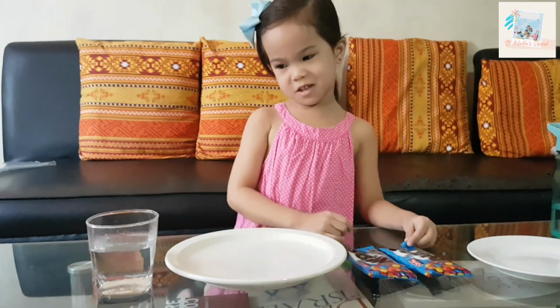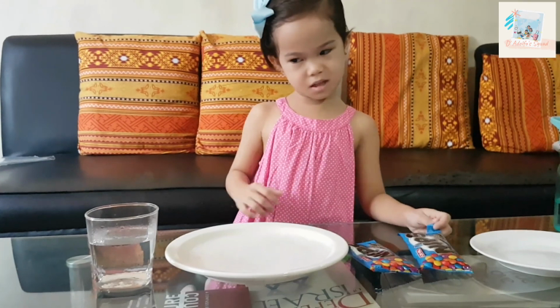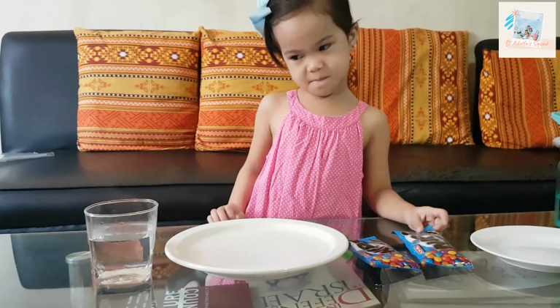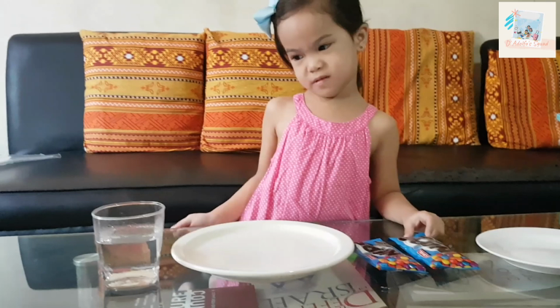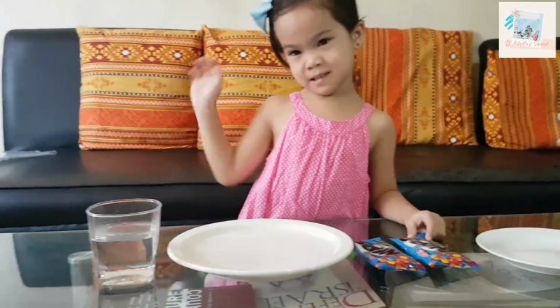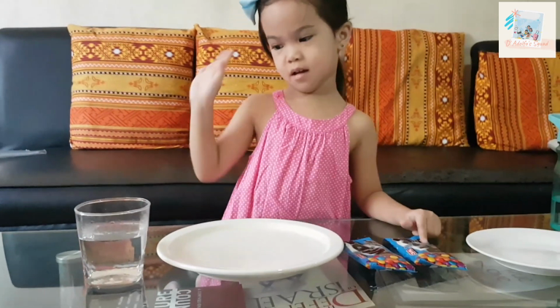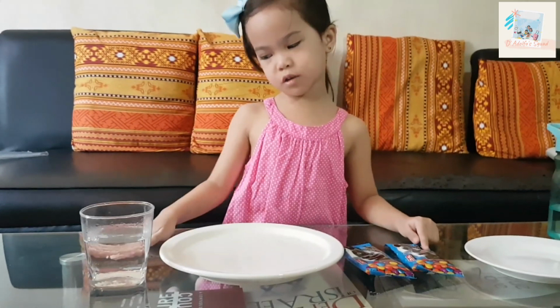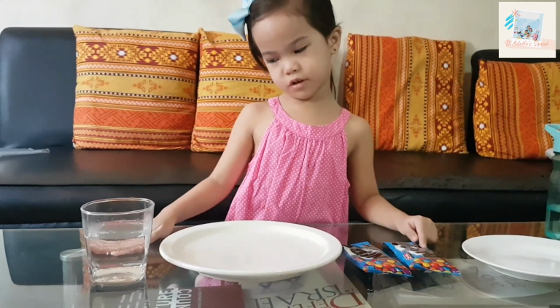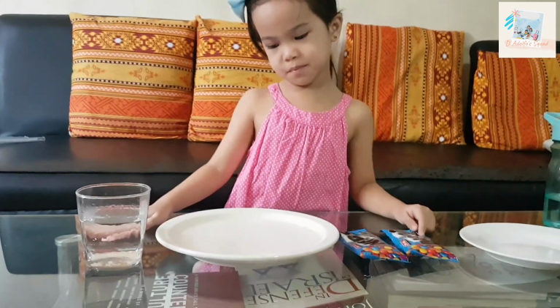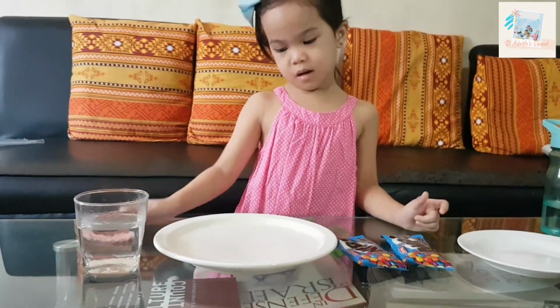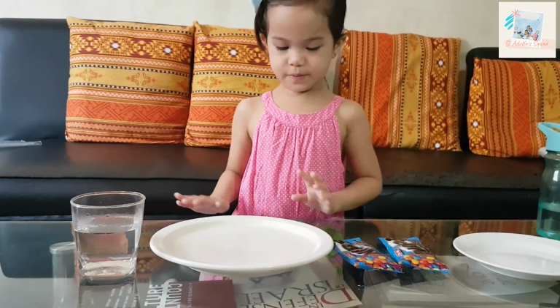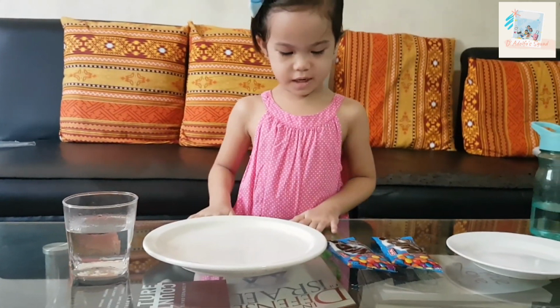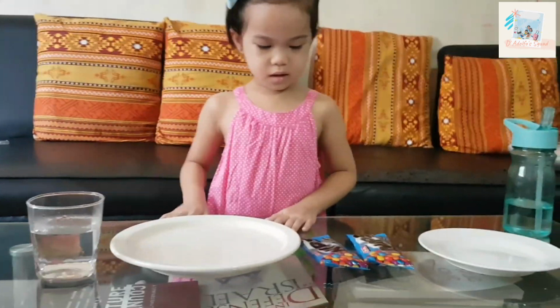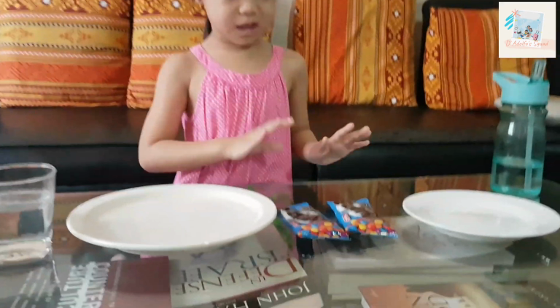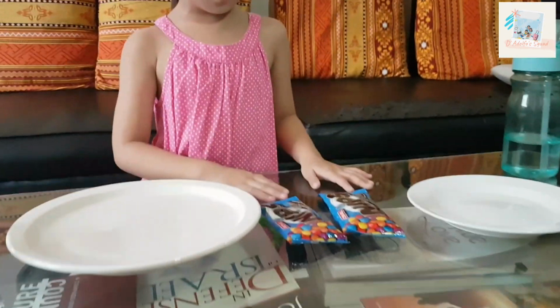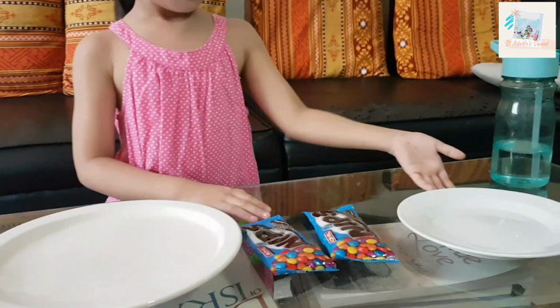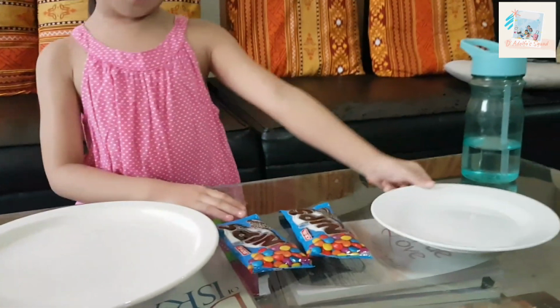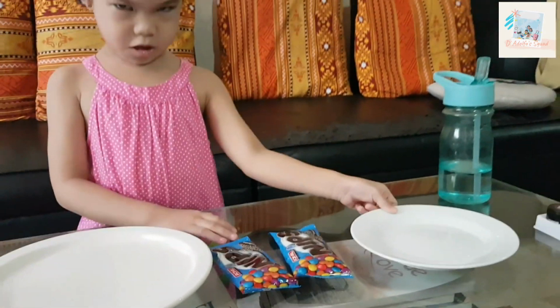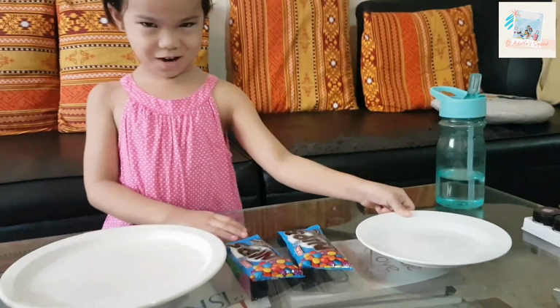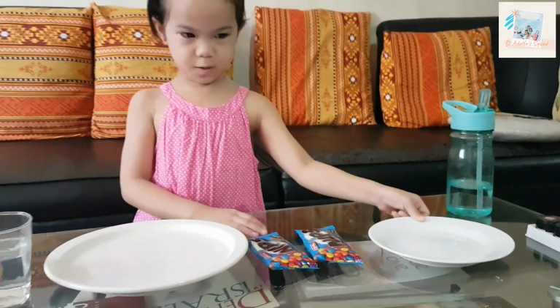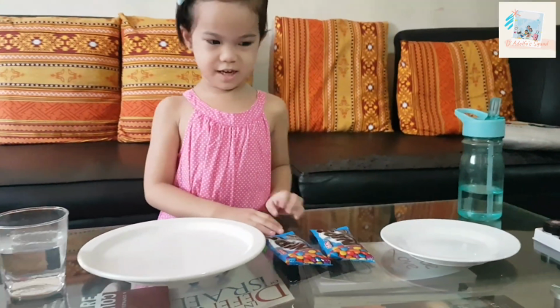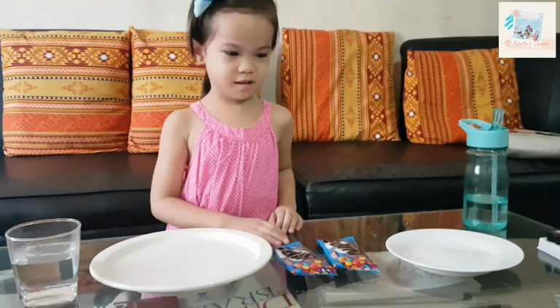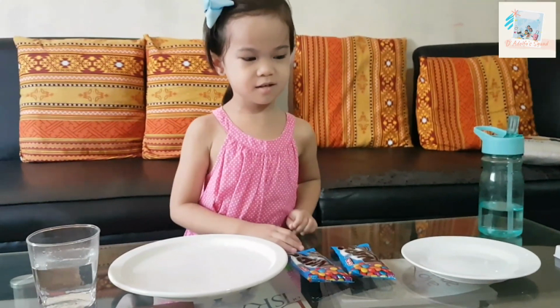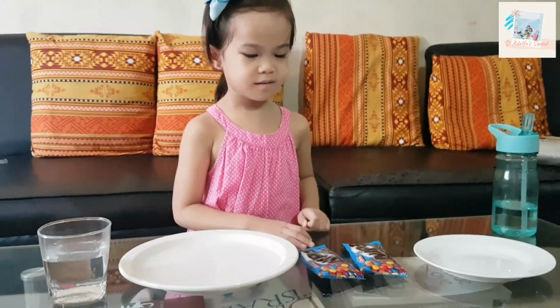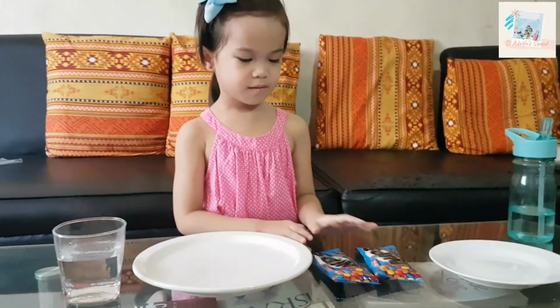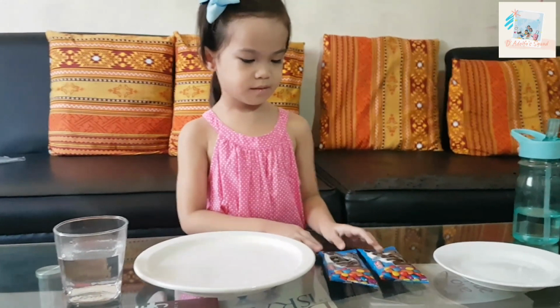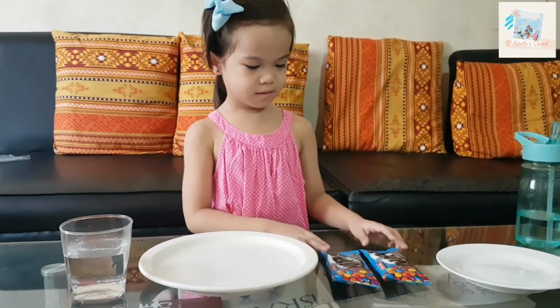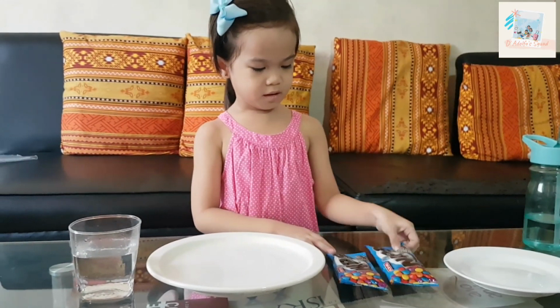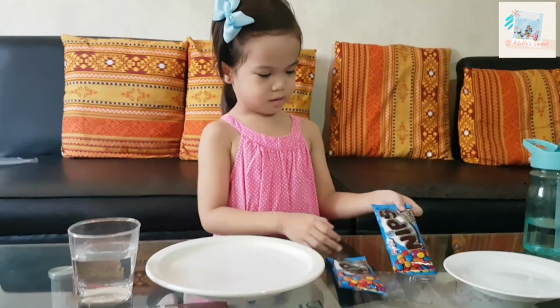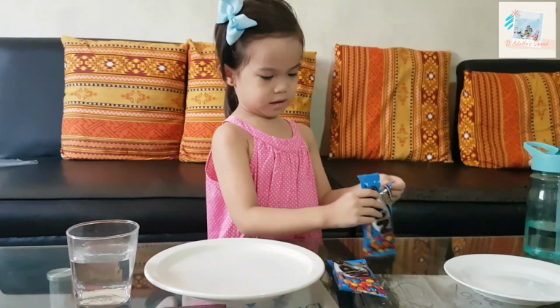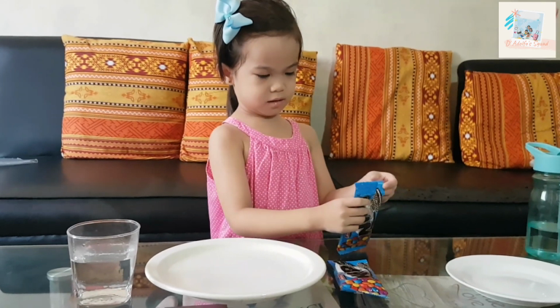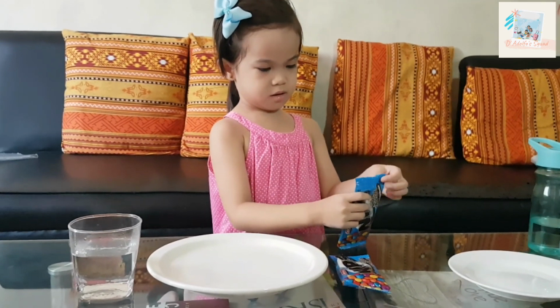For this experiment, we will need hot water, a plate, and another plate. So, let's start!